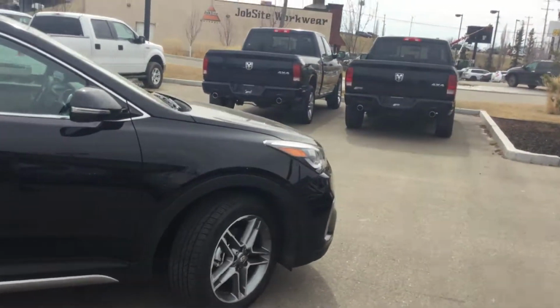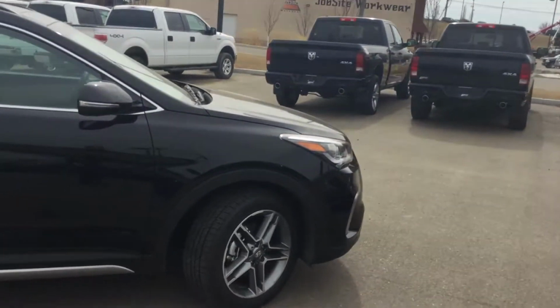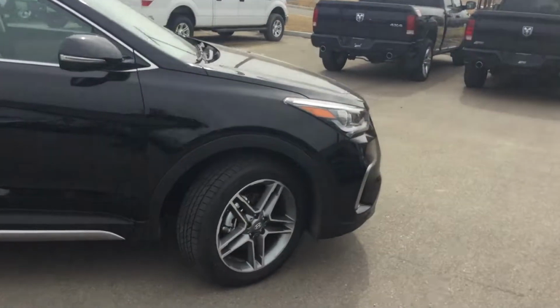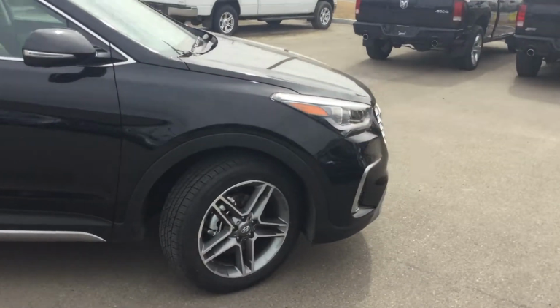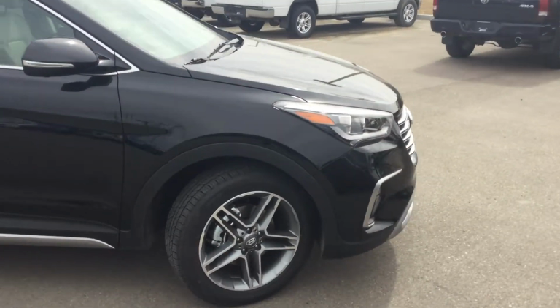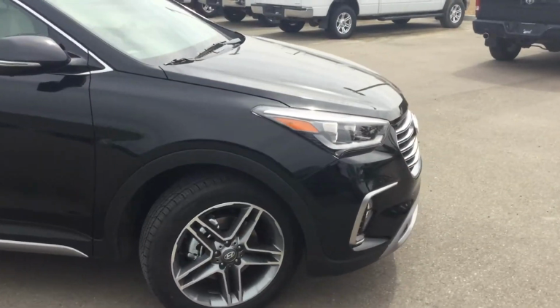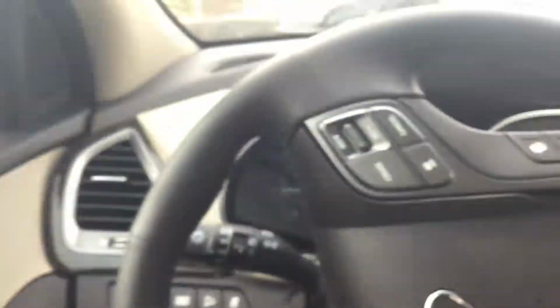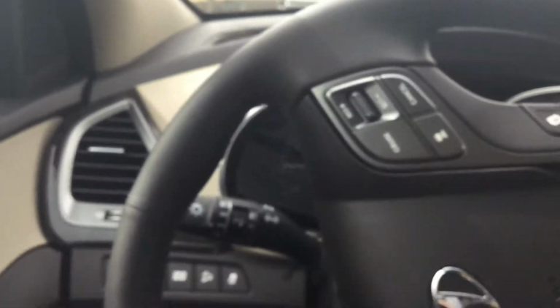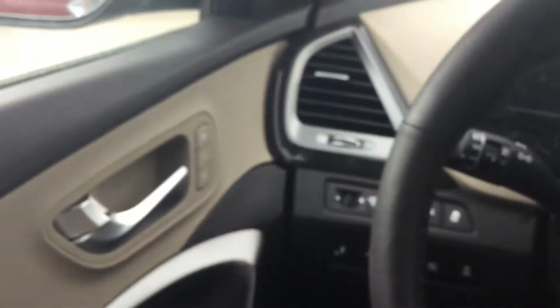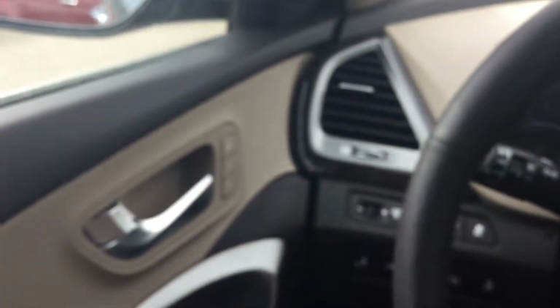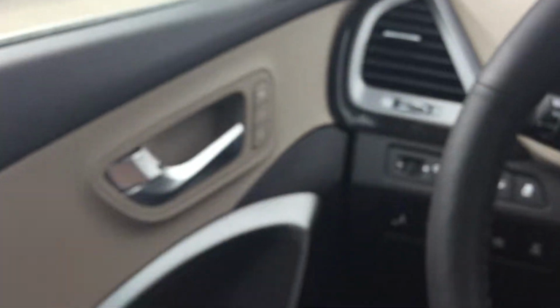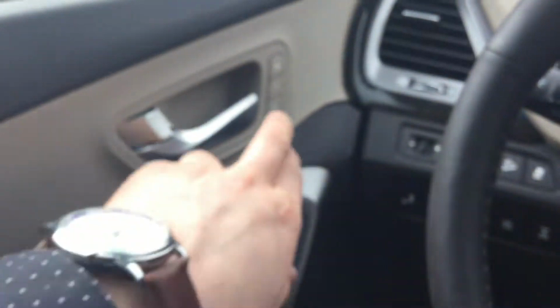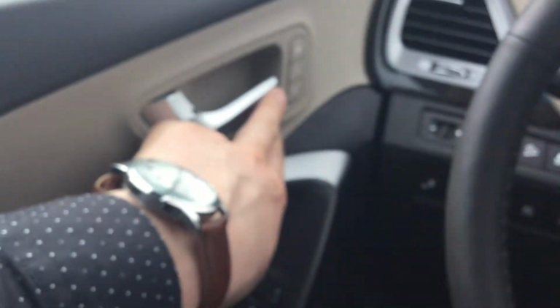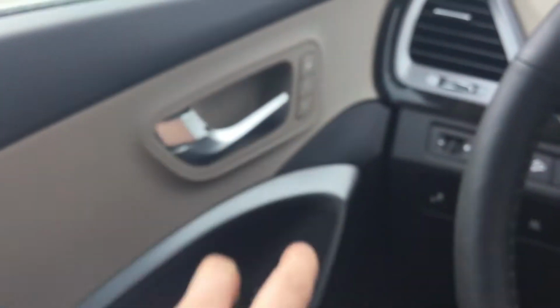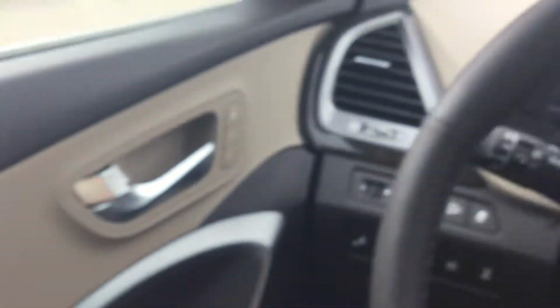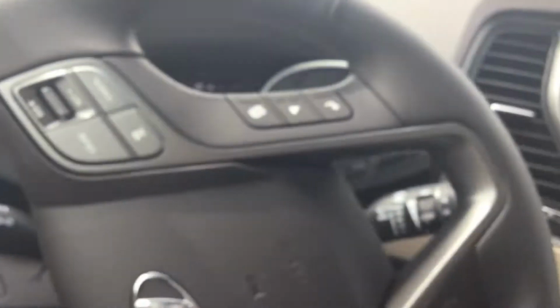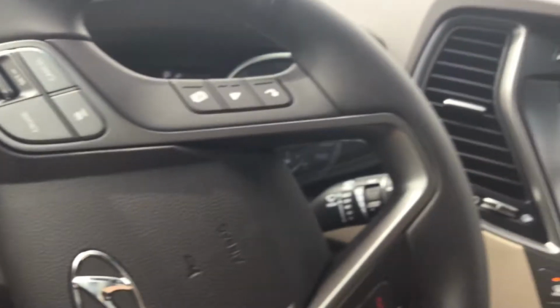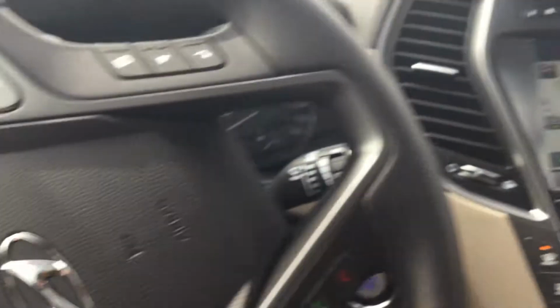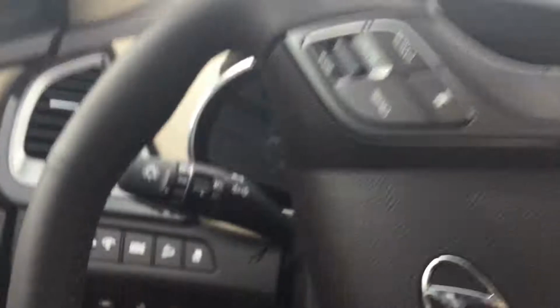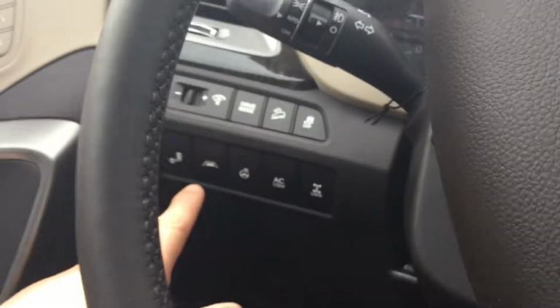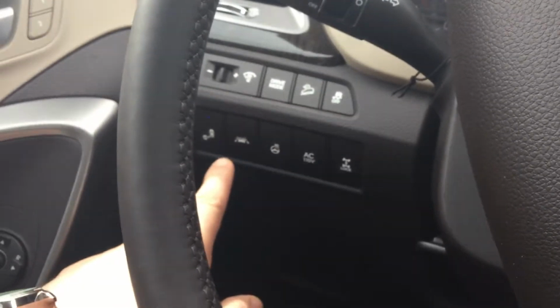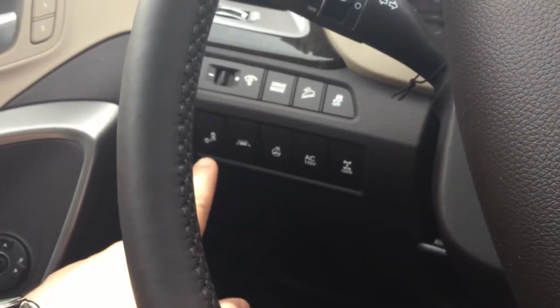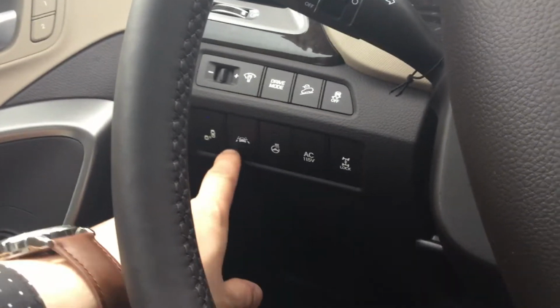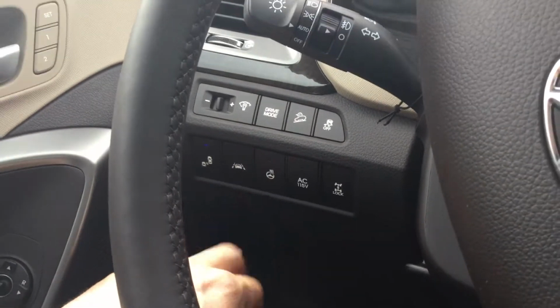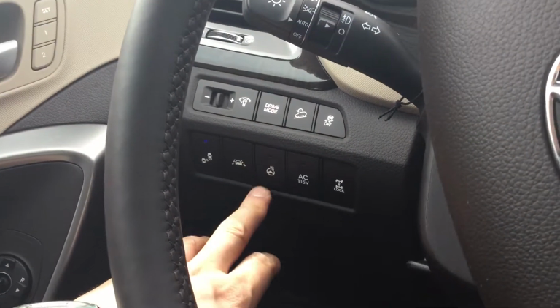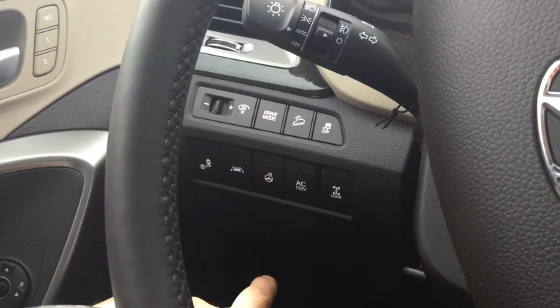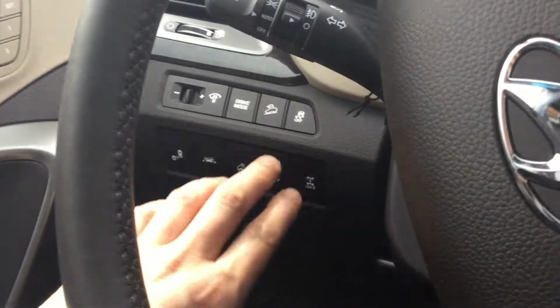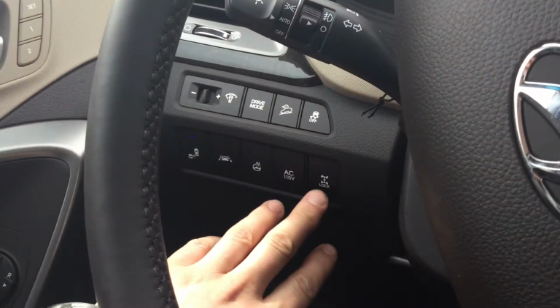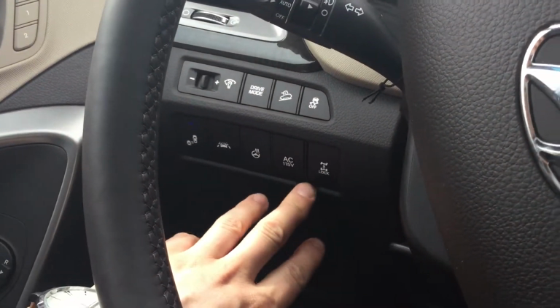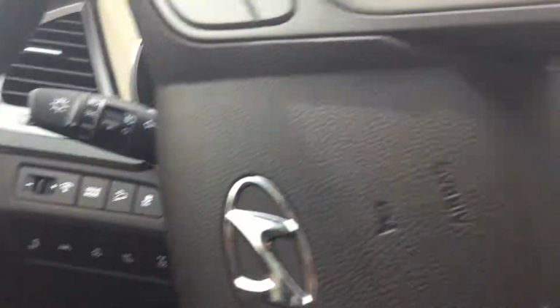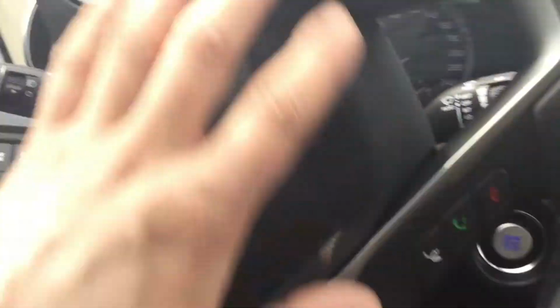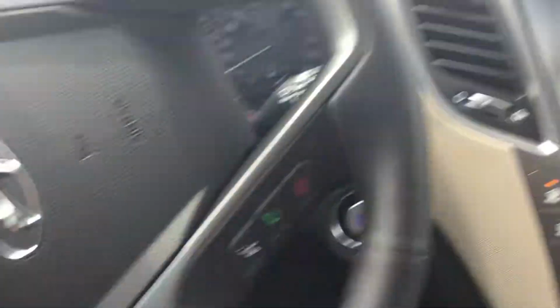Alright, jumping inside now — you'll notice there are memory seats here, power seats on both sides. Here you're going to have your blind spot detection, your lane keep assist, your heated steering wheel, your all-wheel drive lock, and all your Bluetooth controls.